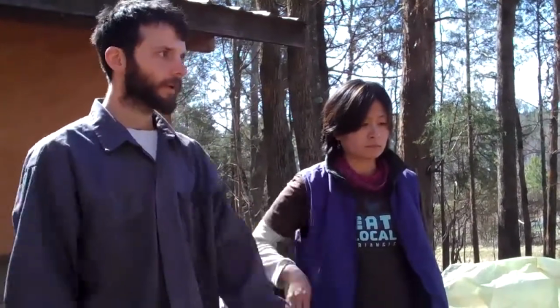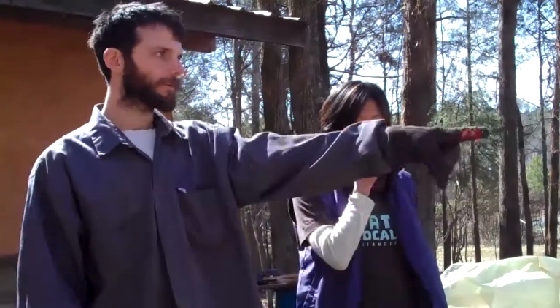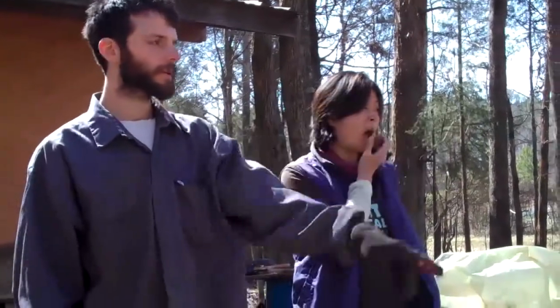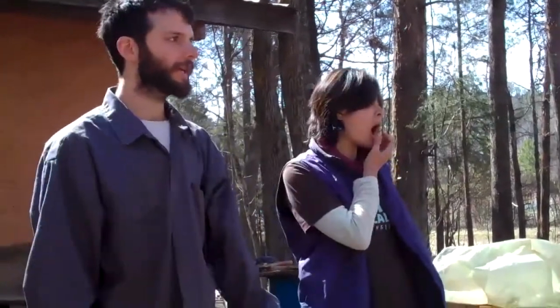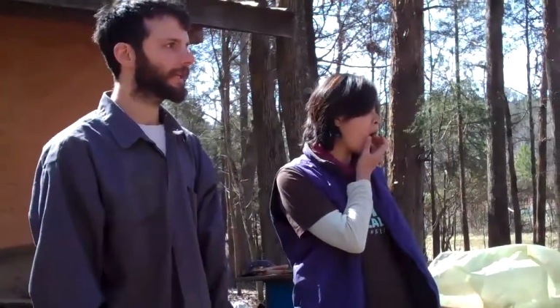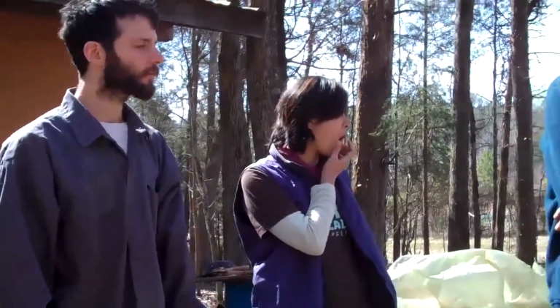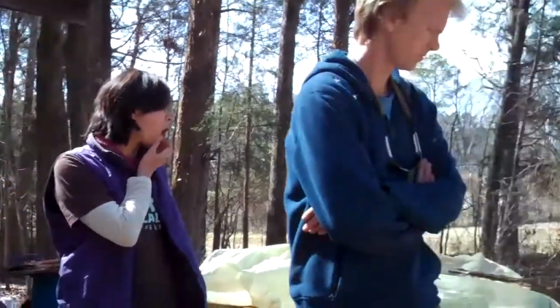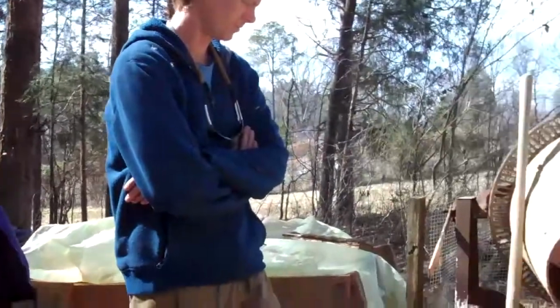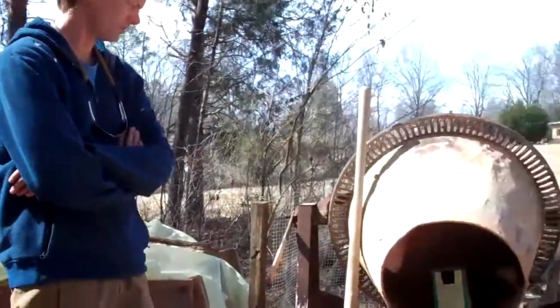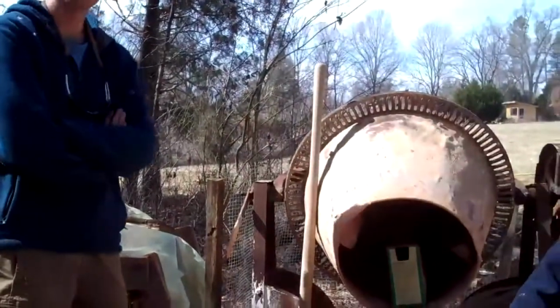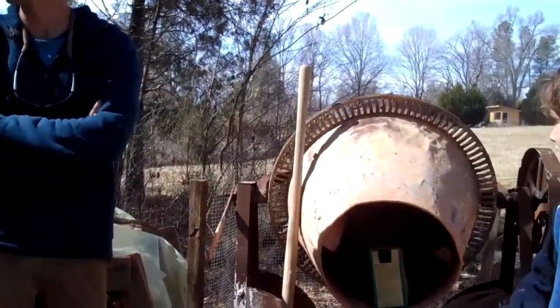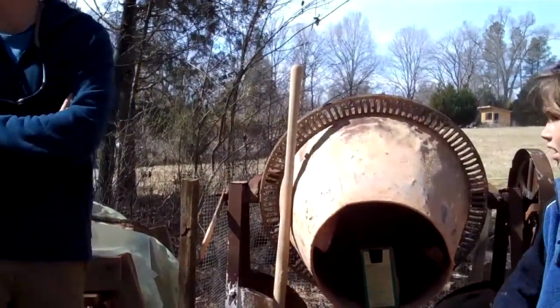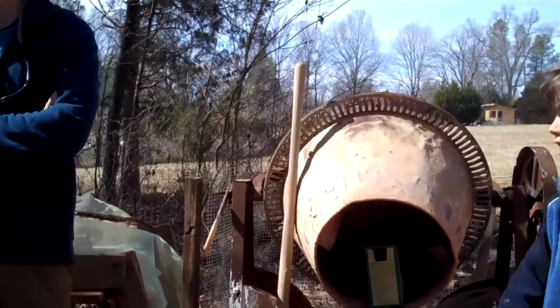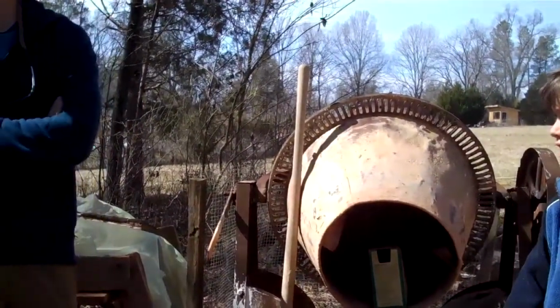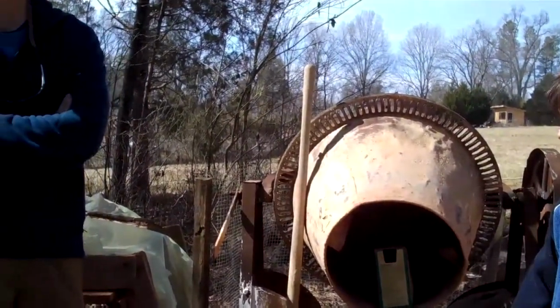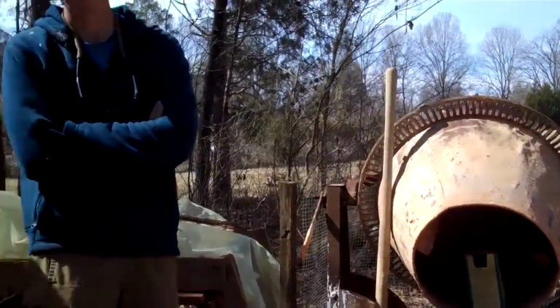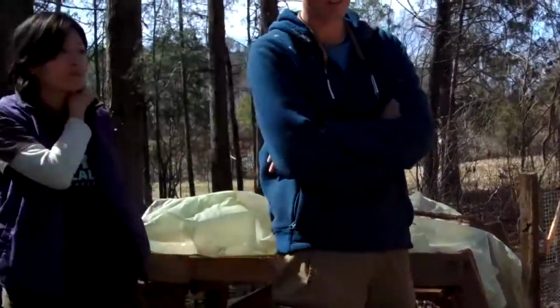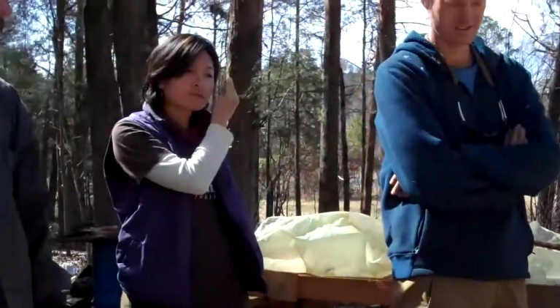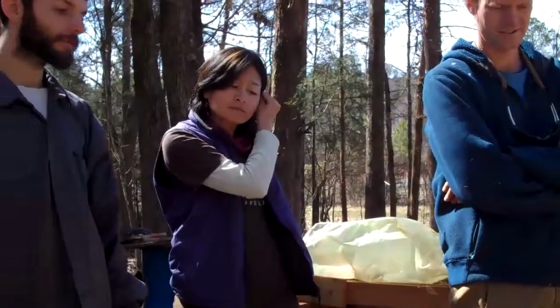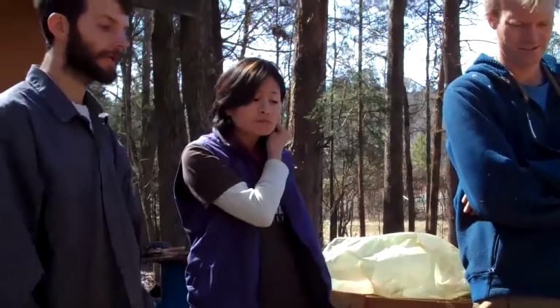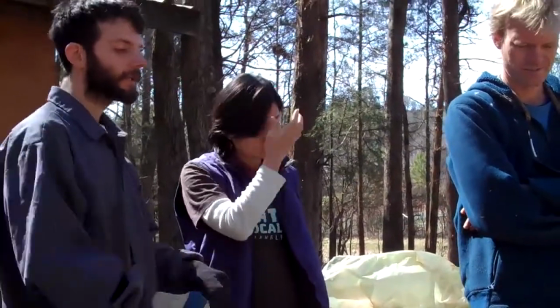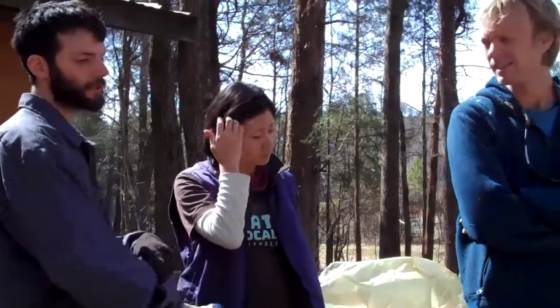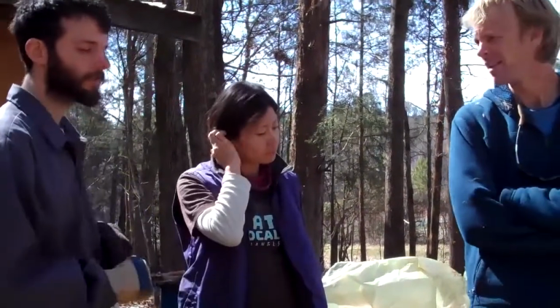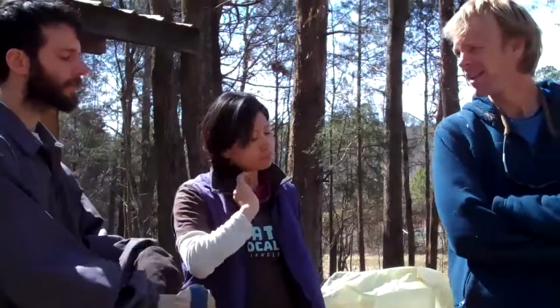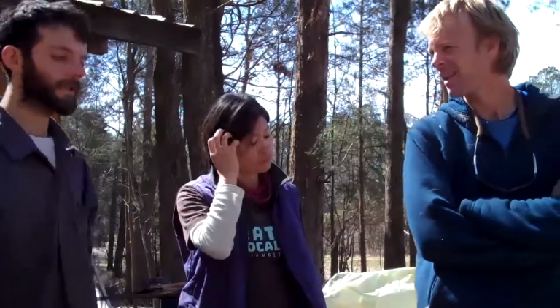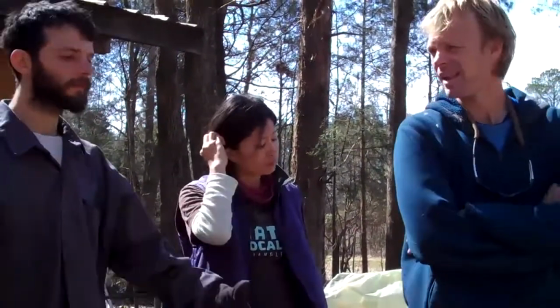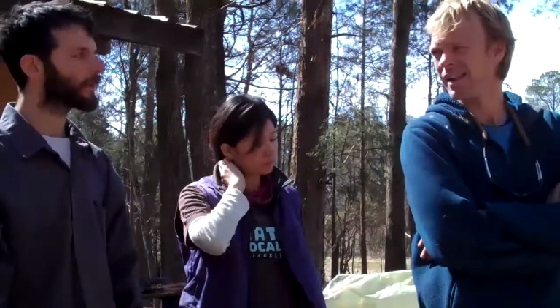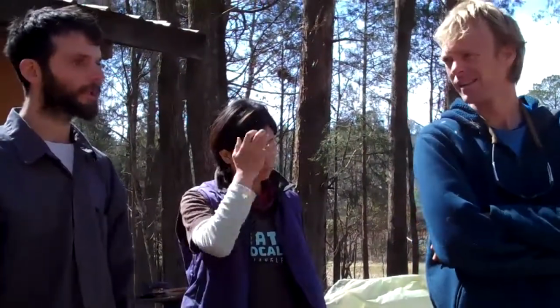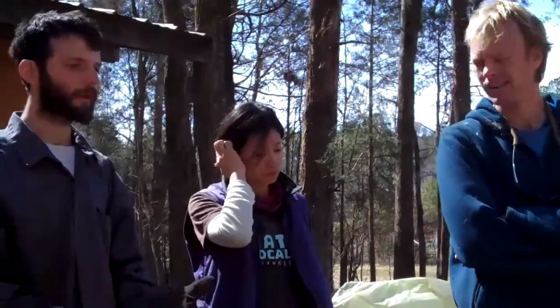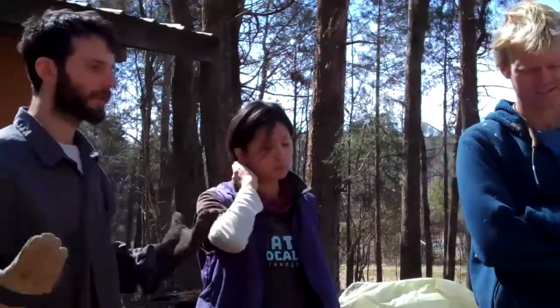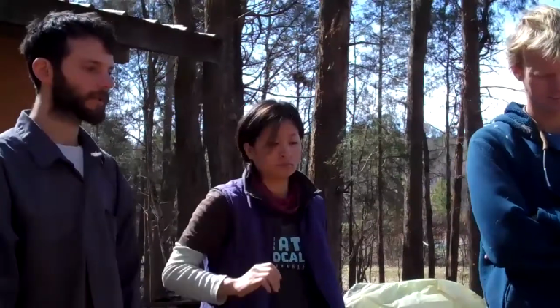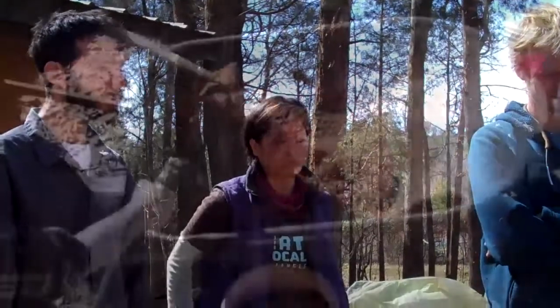We used the mixer and it wasn't worth it. Mixing it by hand is better. For me it's more meditative, and it's just another level of the relationship with the earth that is our walls.